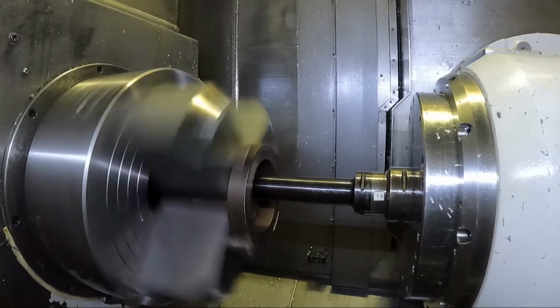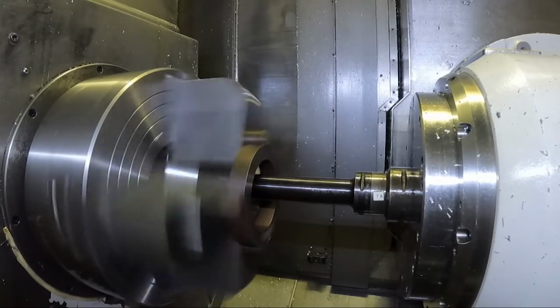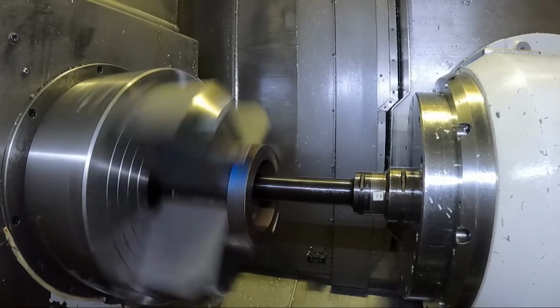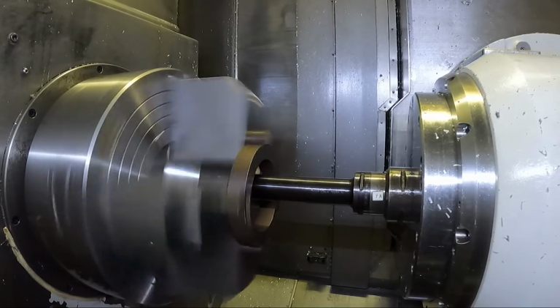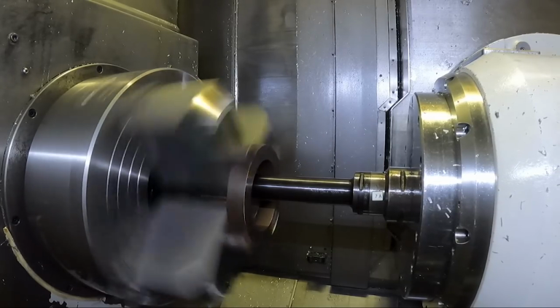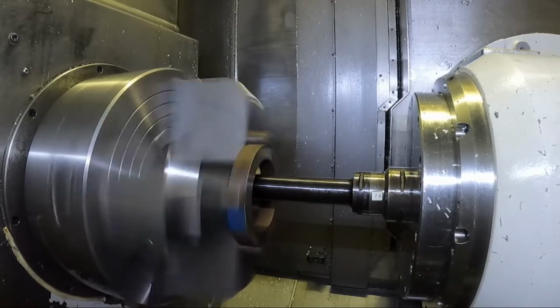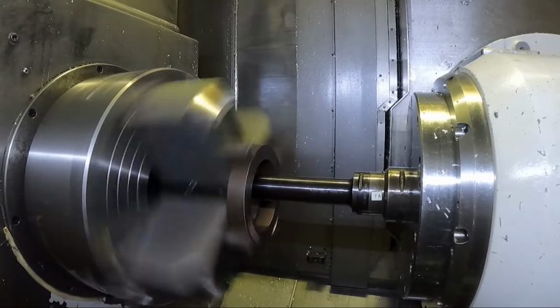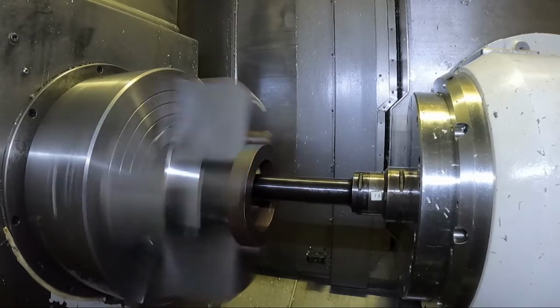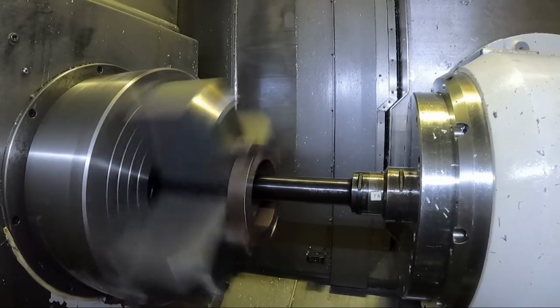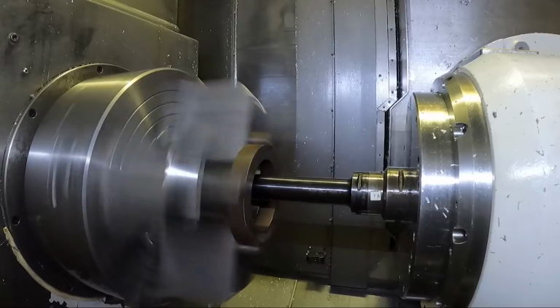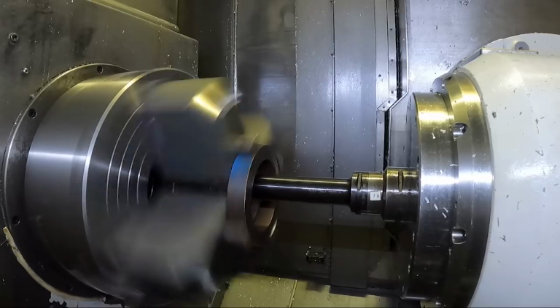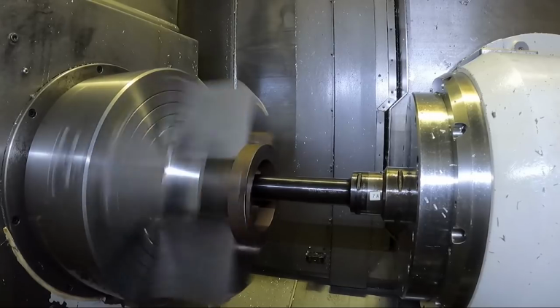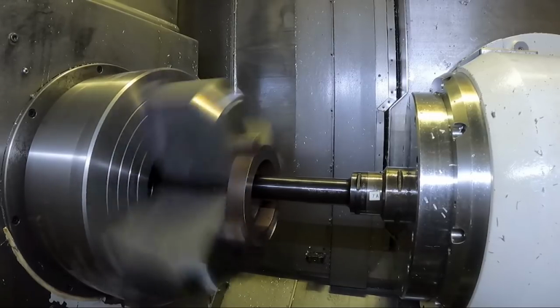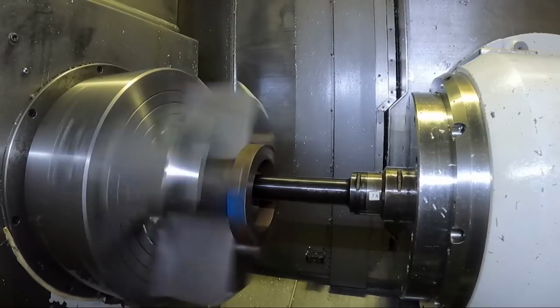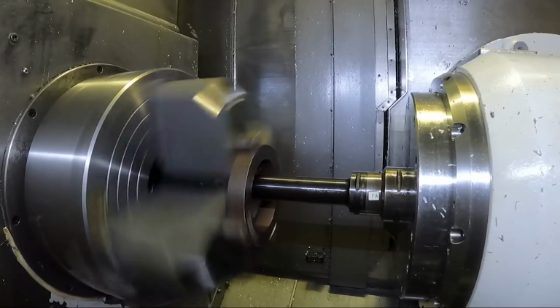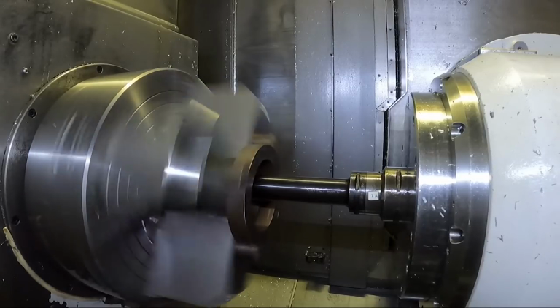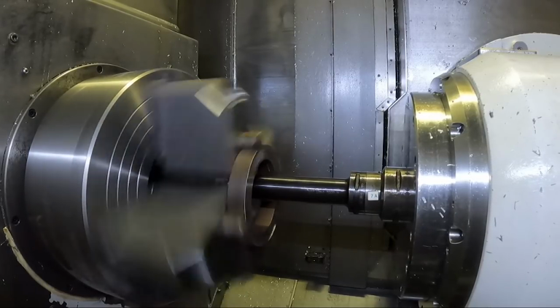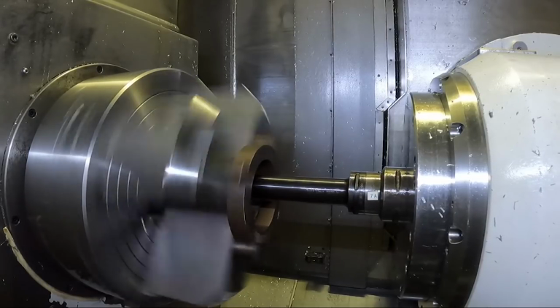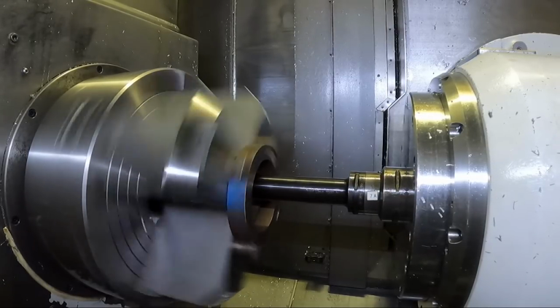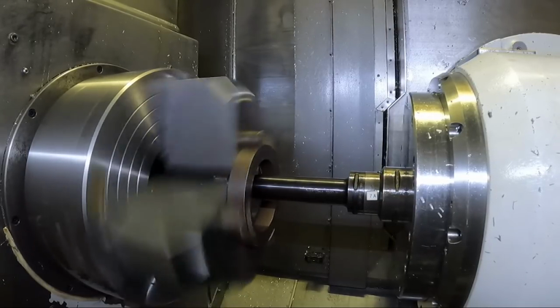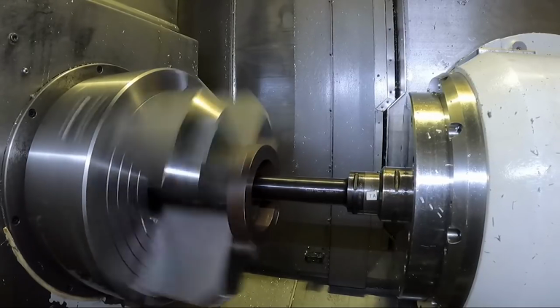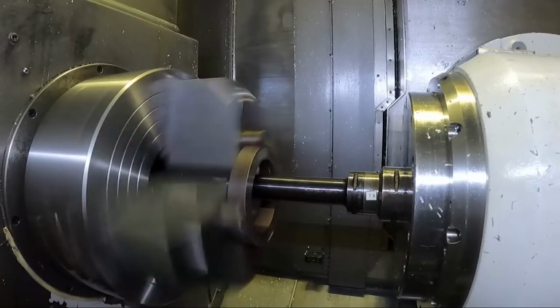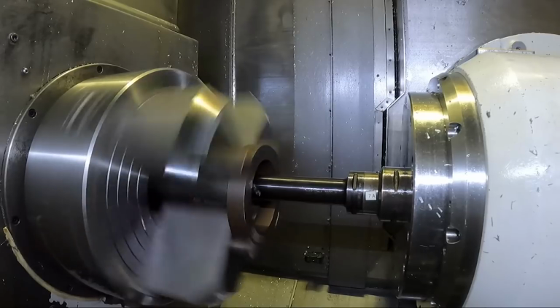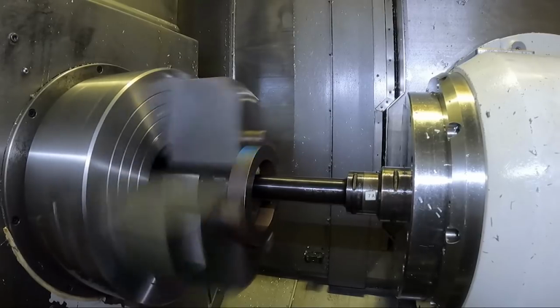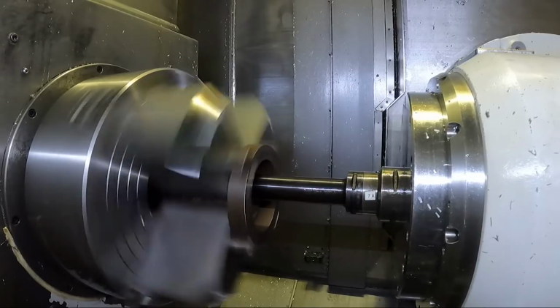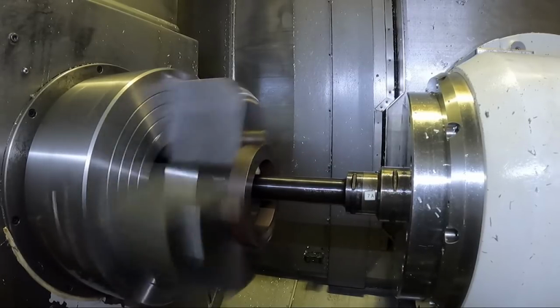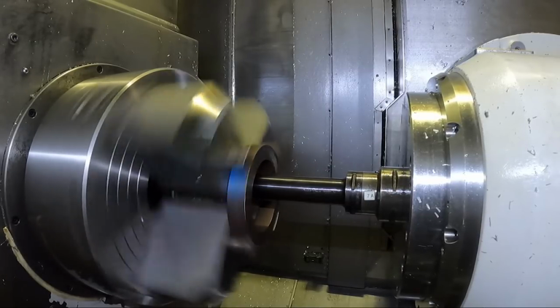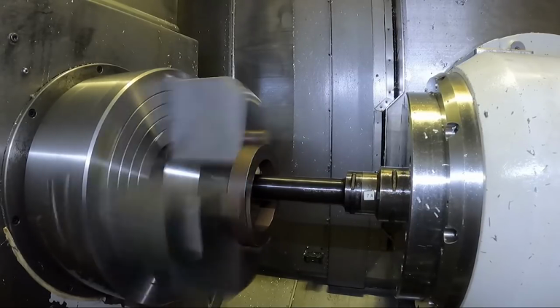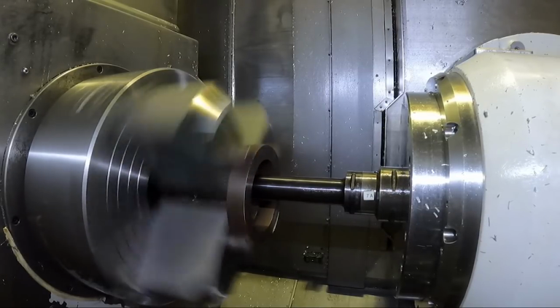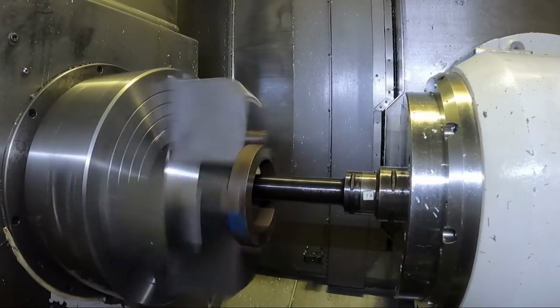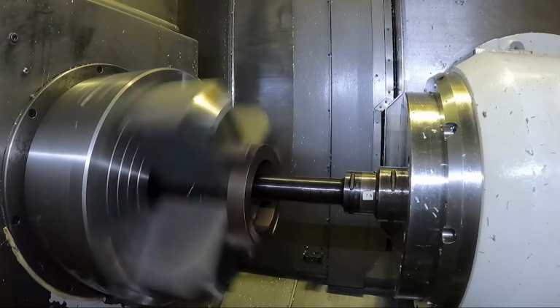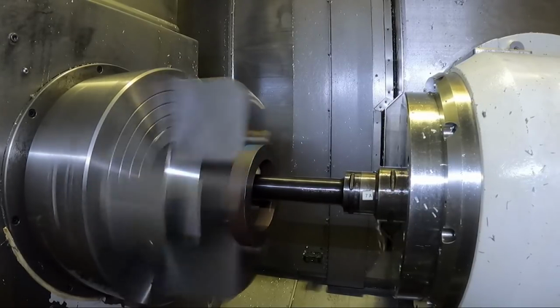I think those jaws are made out of like 1018 steel, and I could run a lot higher surface footage, but it'll just destroy the insert.